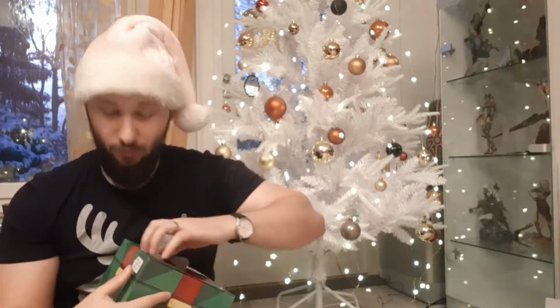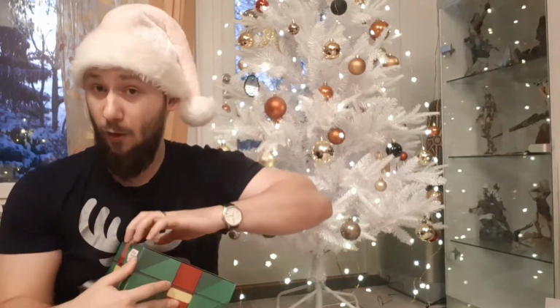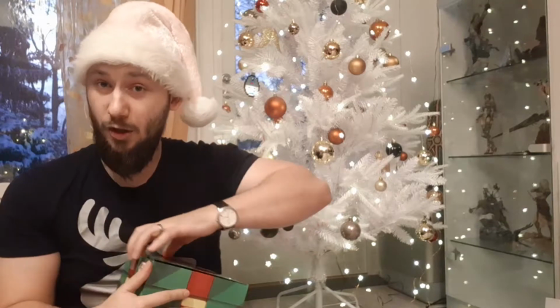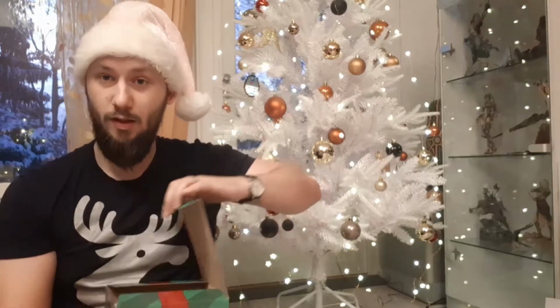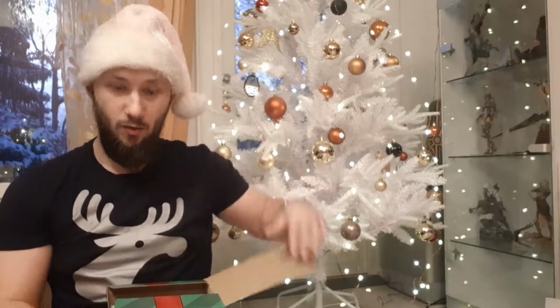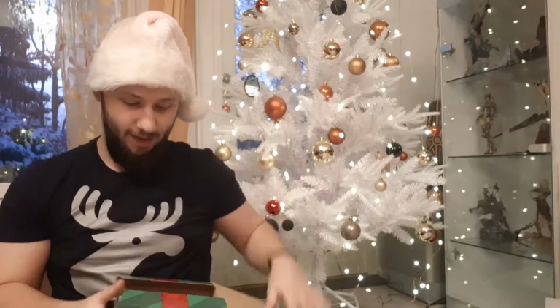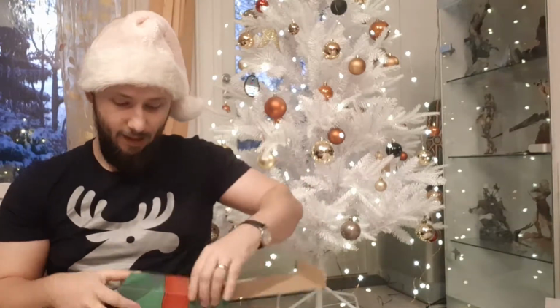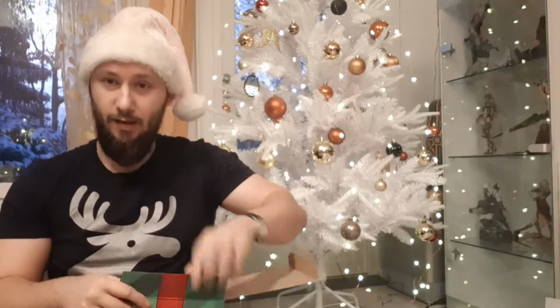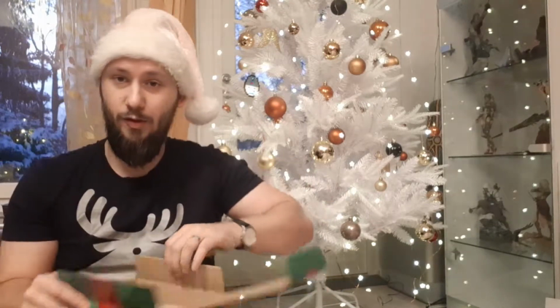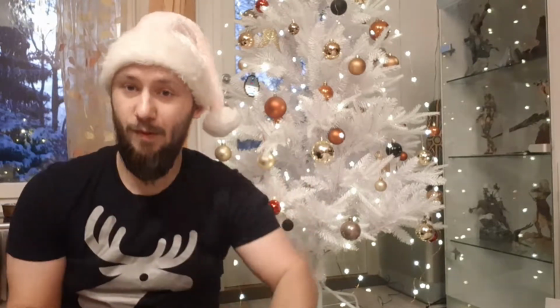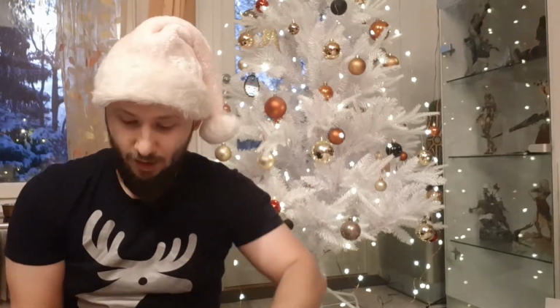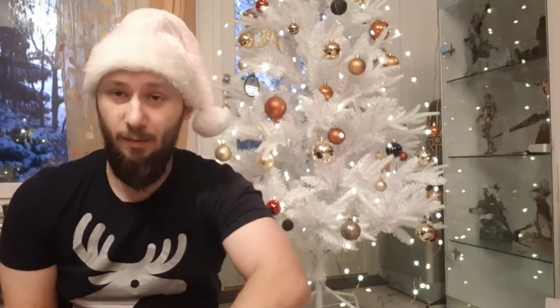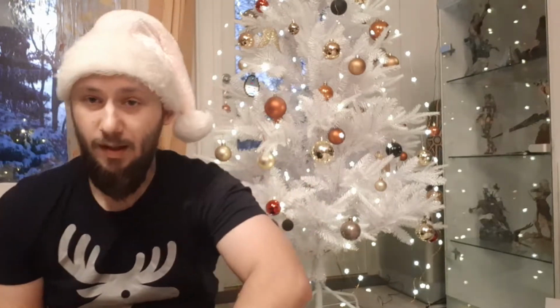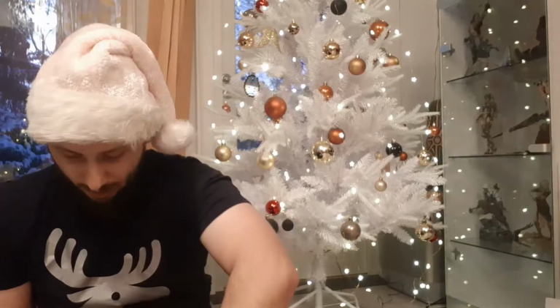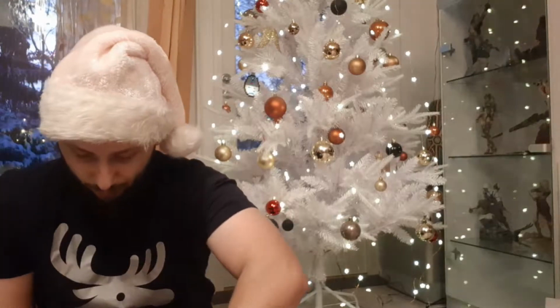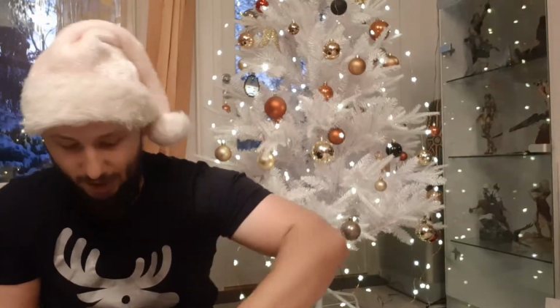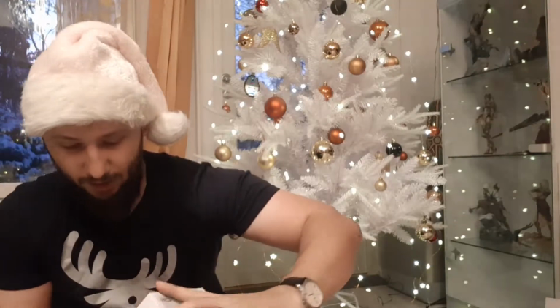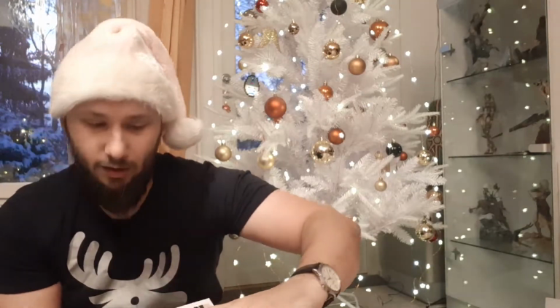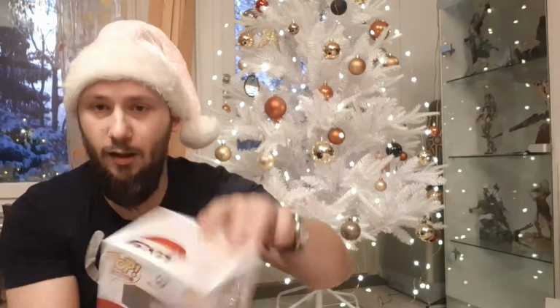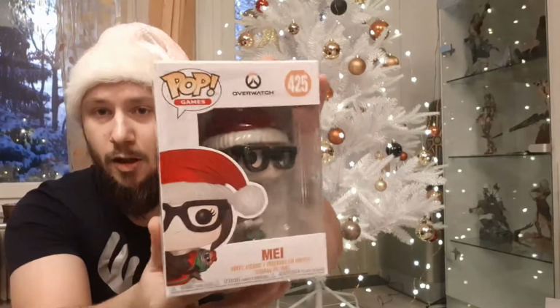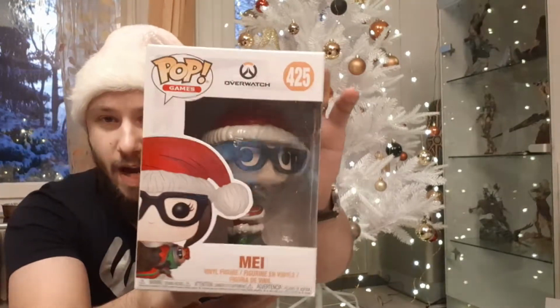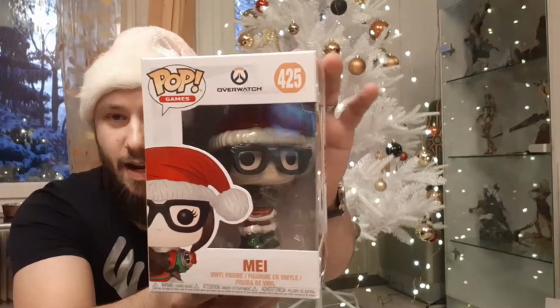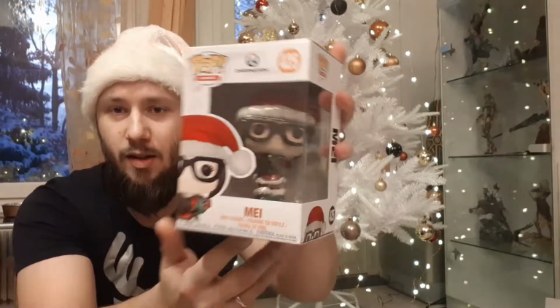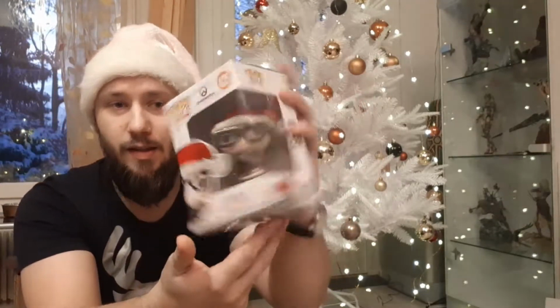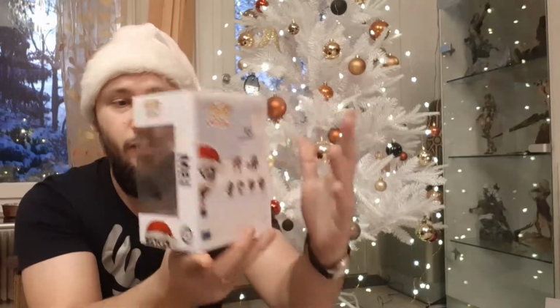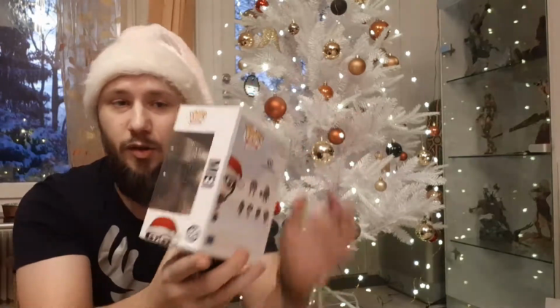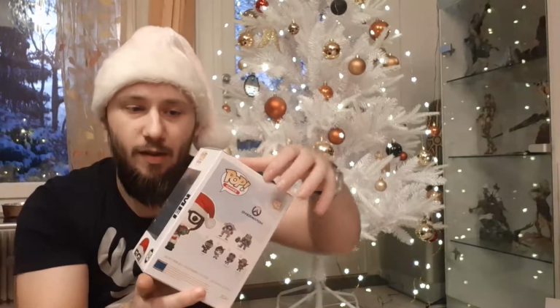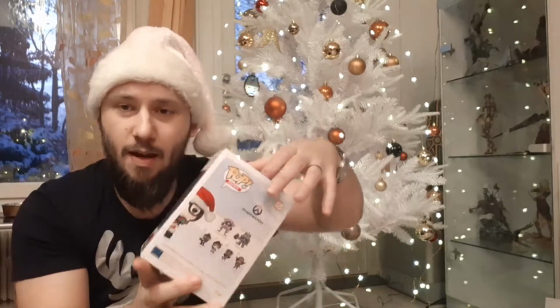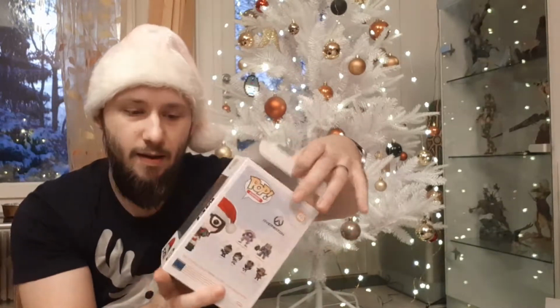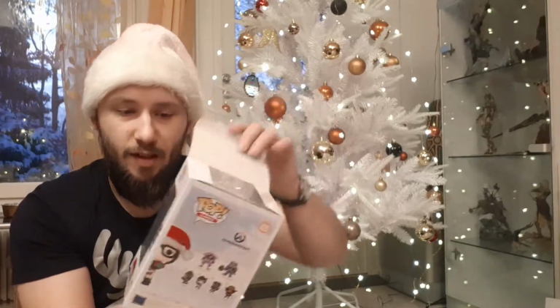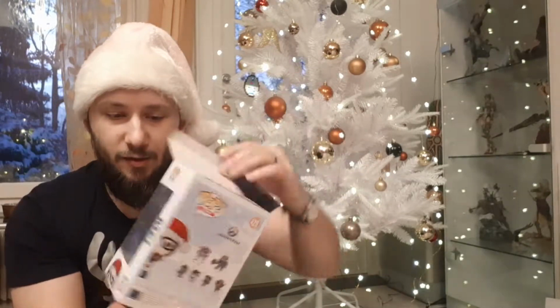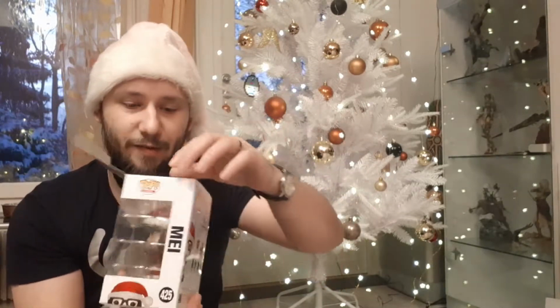That's Overwatch, and it's of course Christmas themed. First we get May. Let's go straight into the unboxing of May. I think this looks really funny.